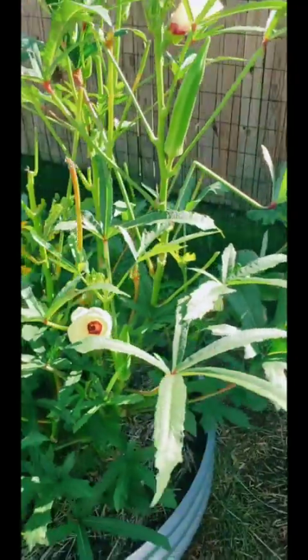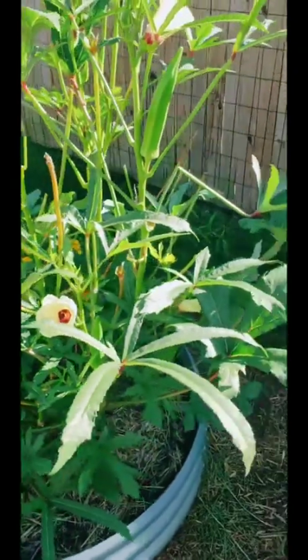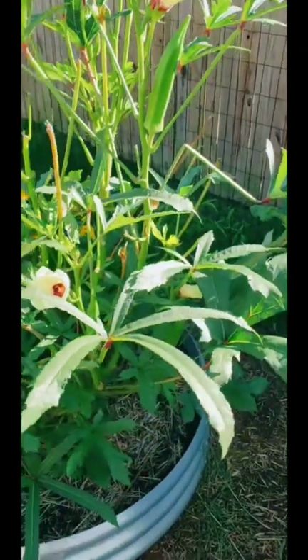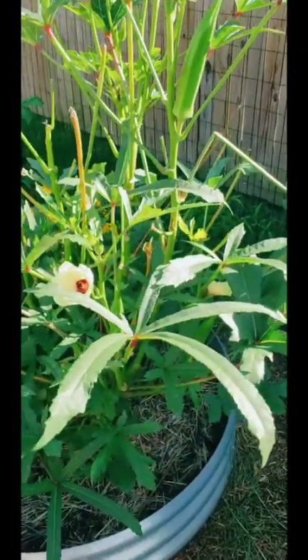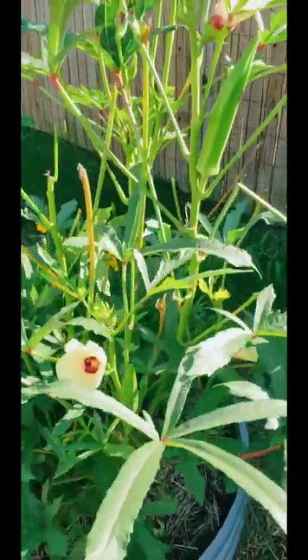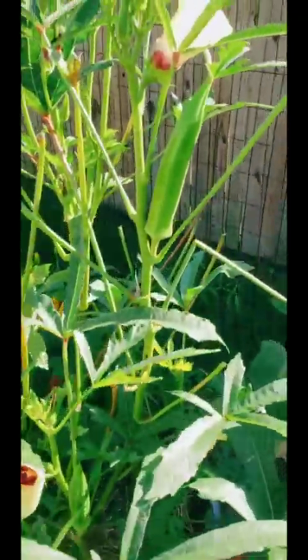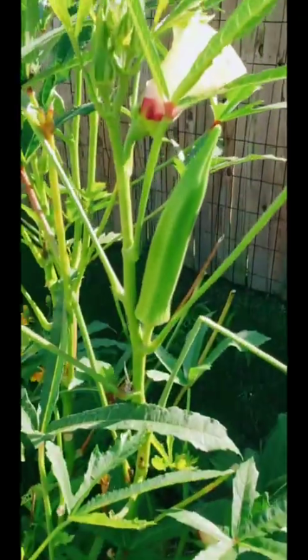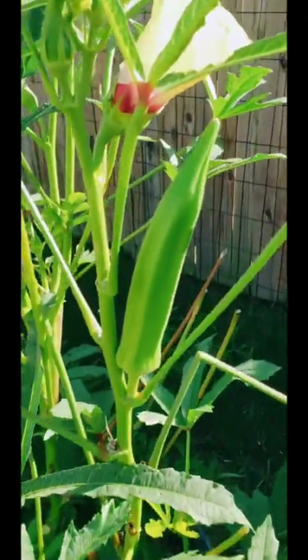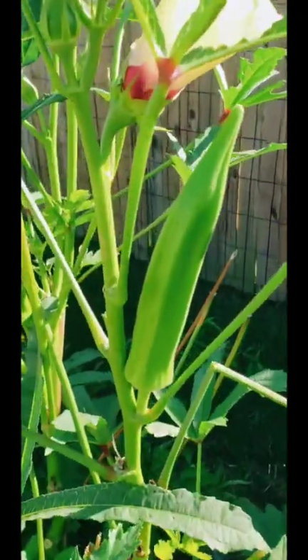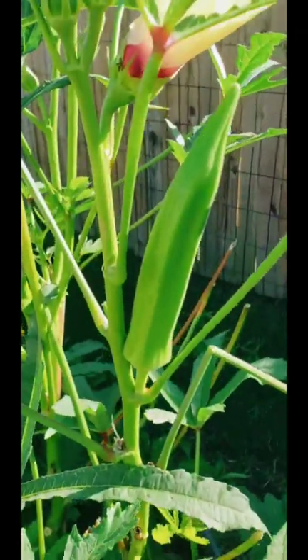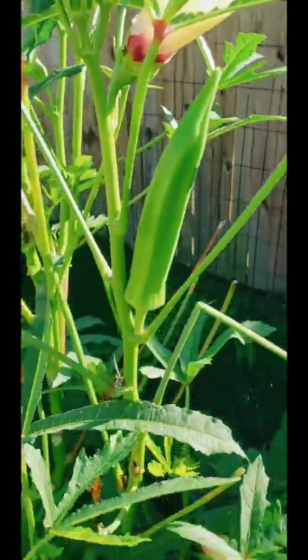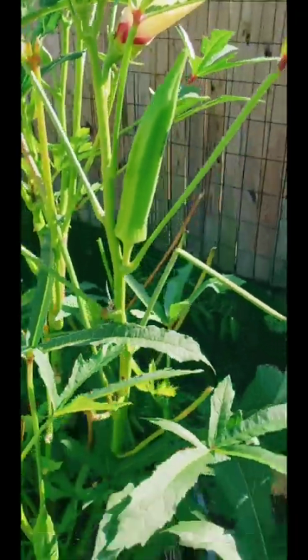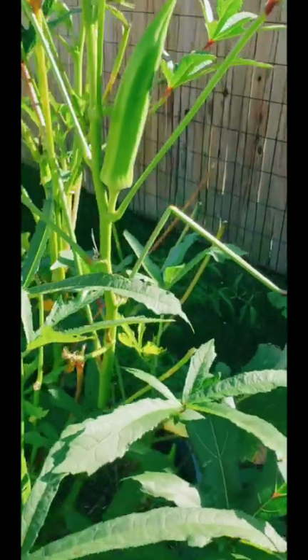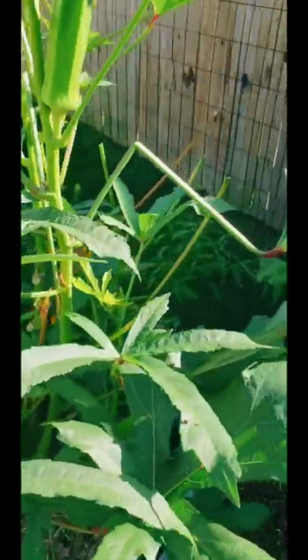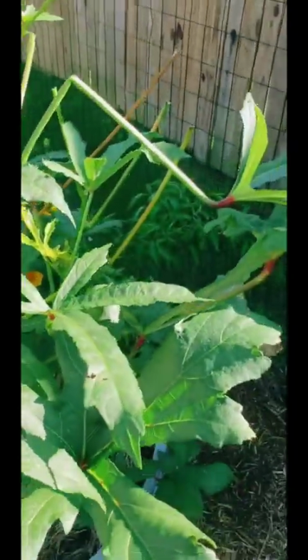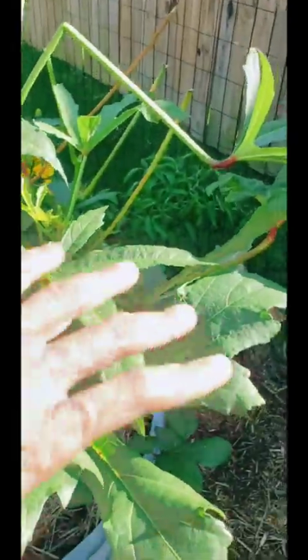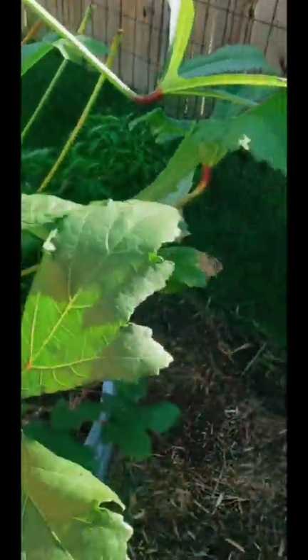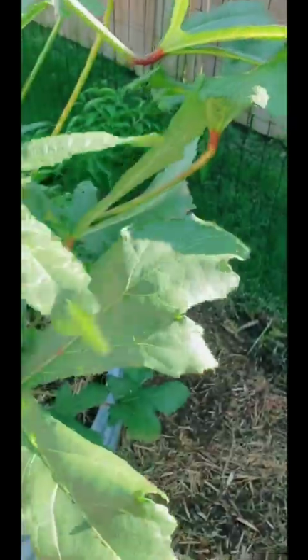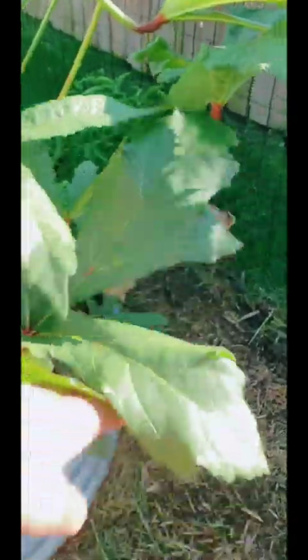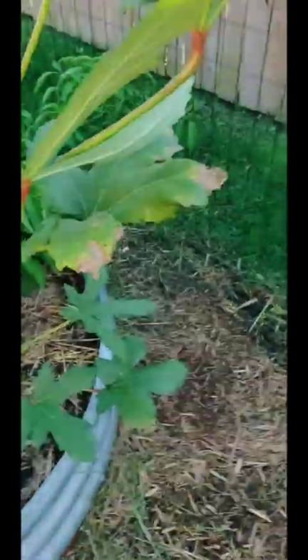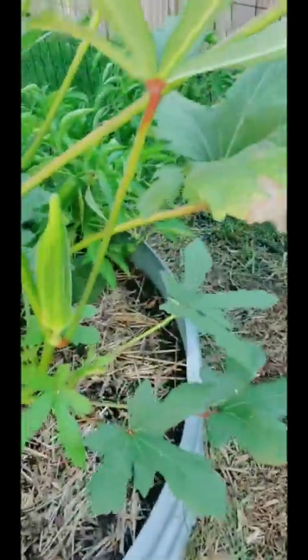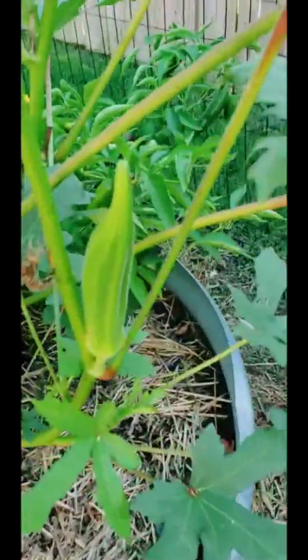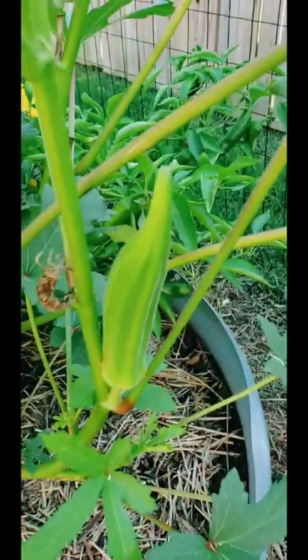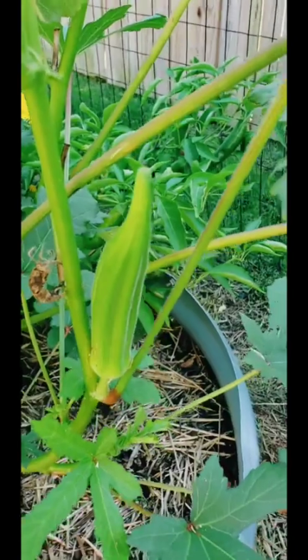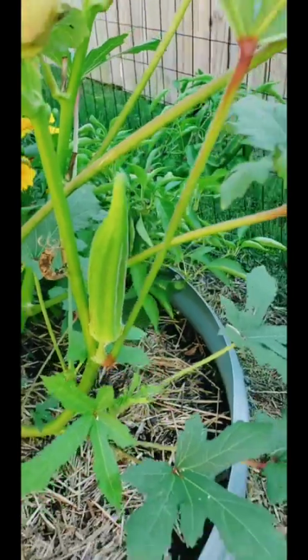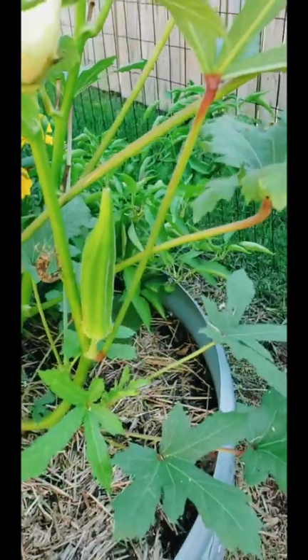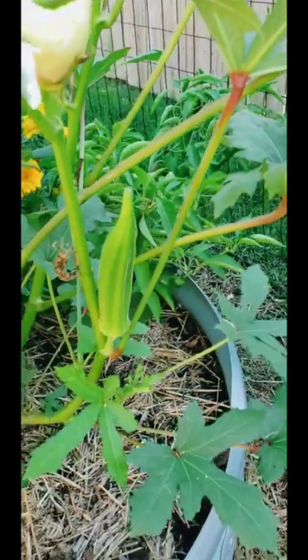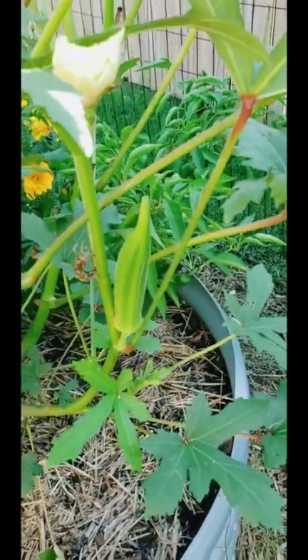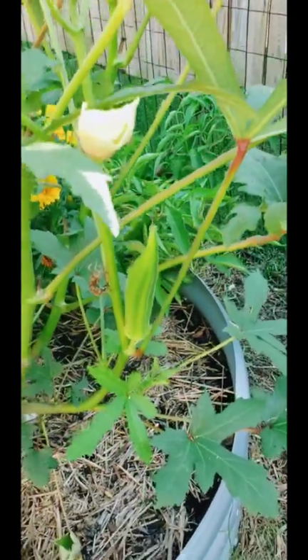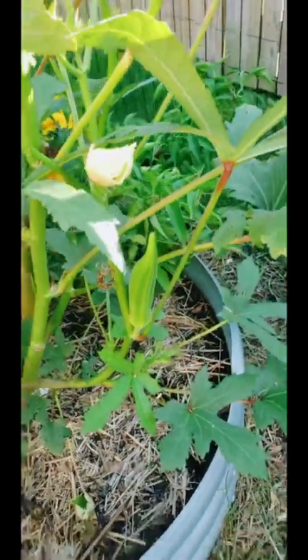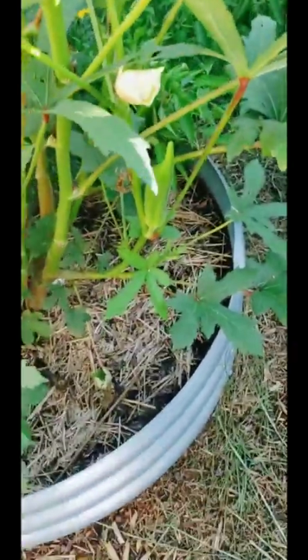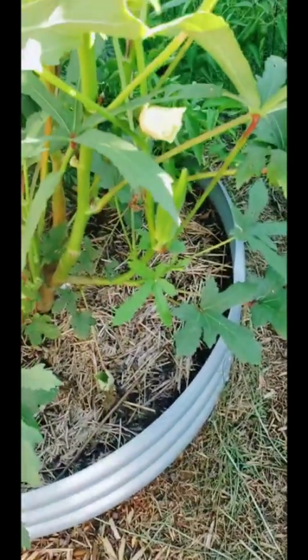Here's my okra plant. As you can see, I've been a little neglectful in picking these — trust me, it takes like maybe two days for them to get this size, so I have to harvest these.